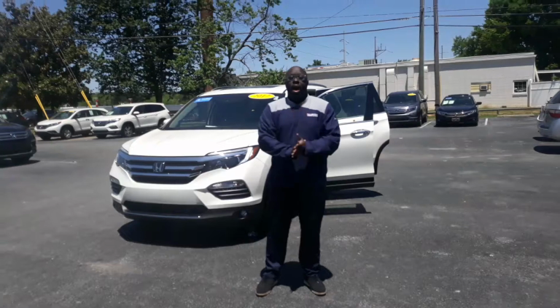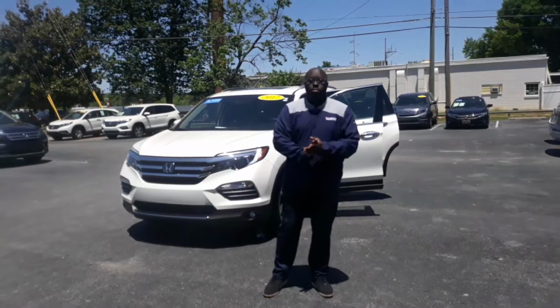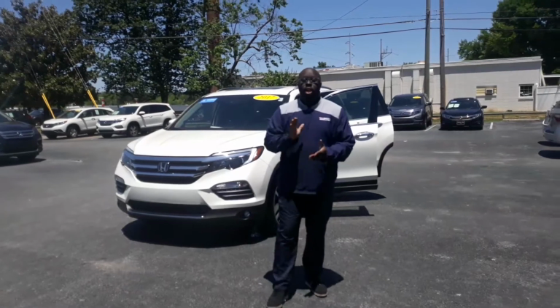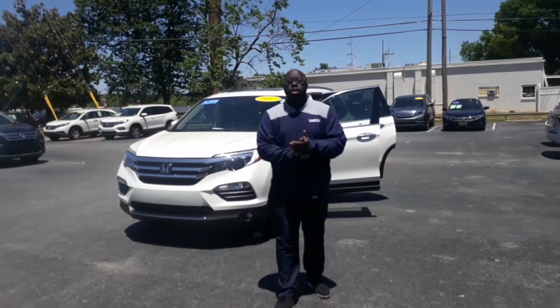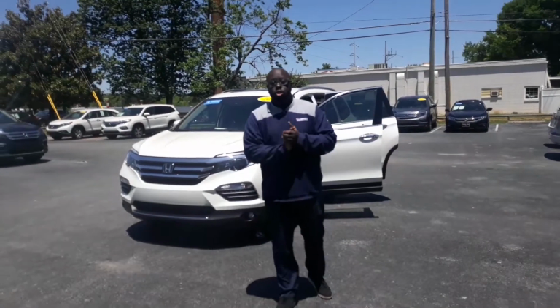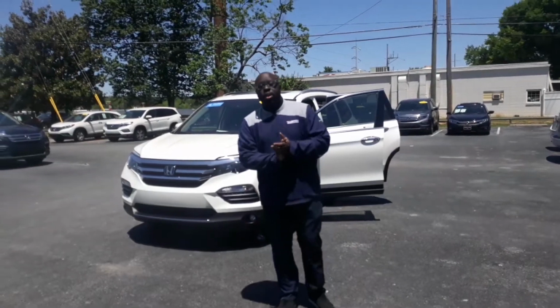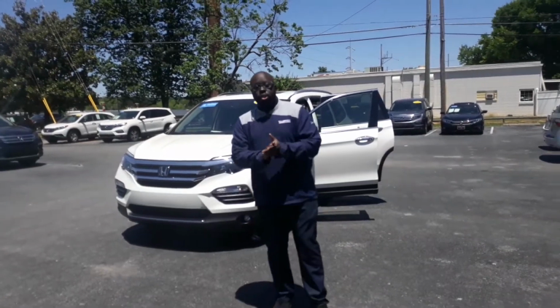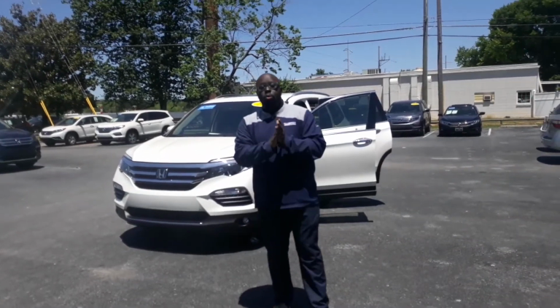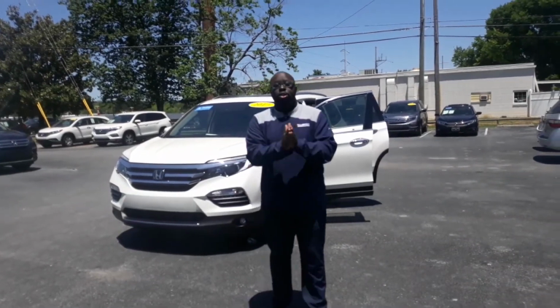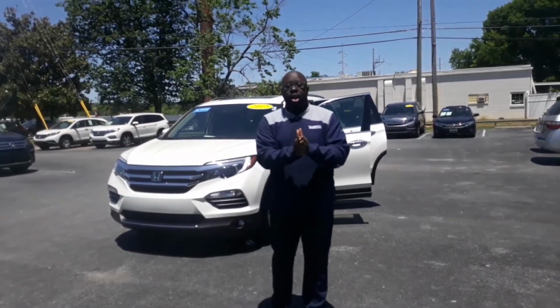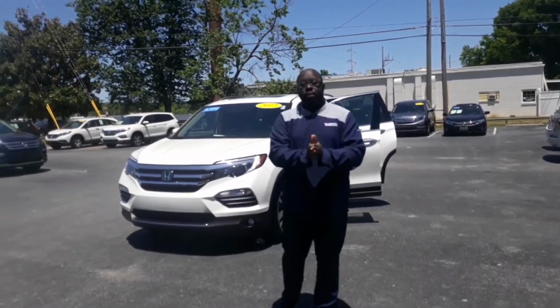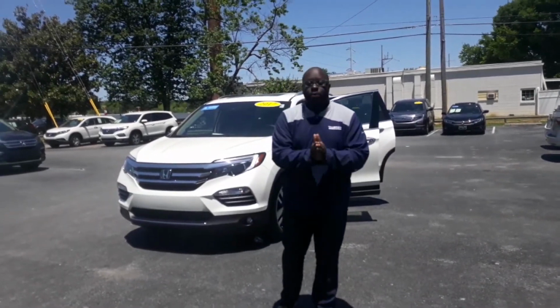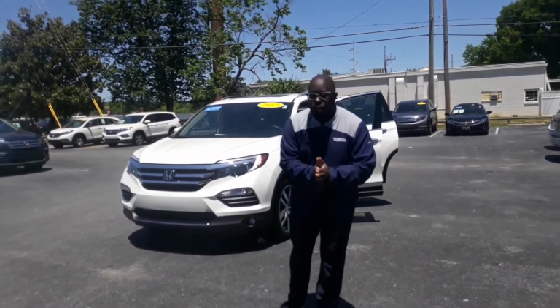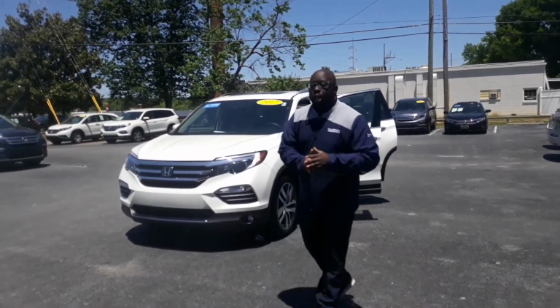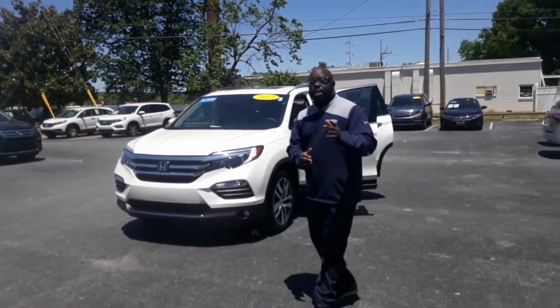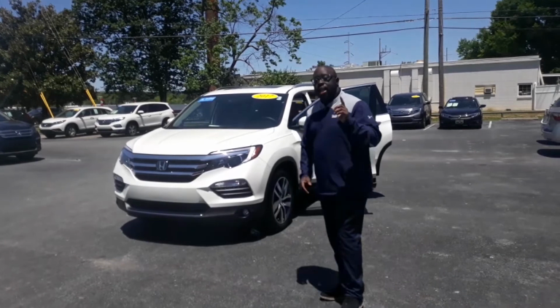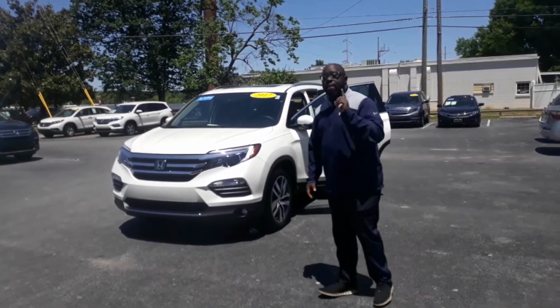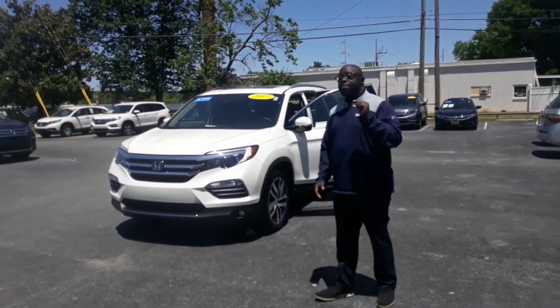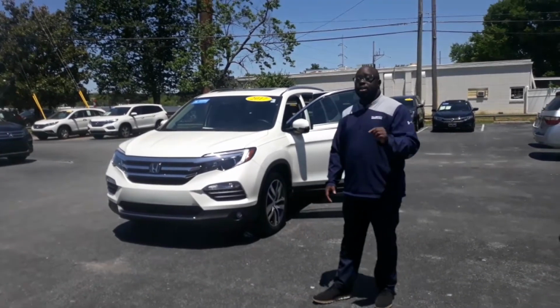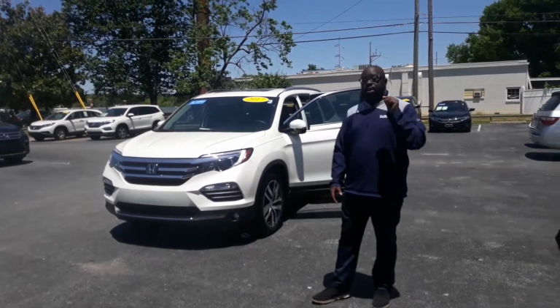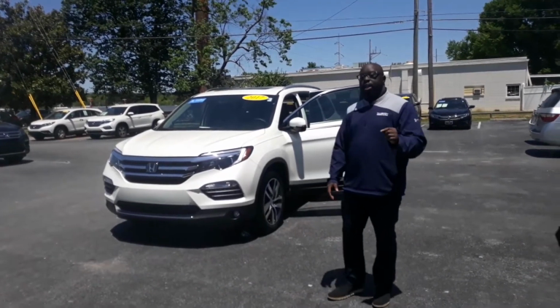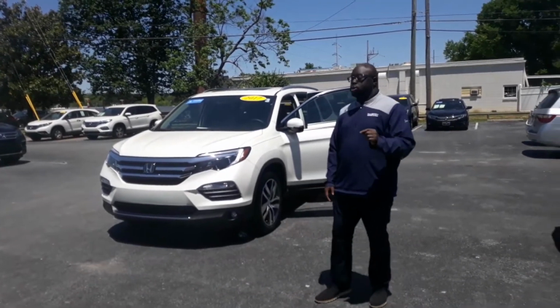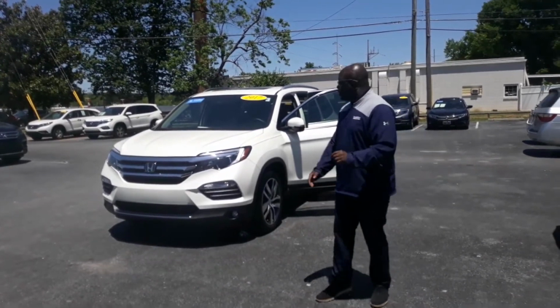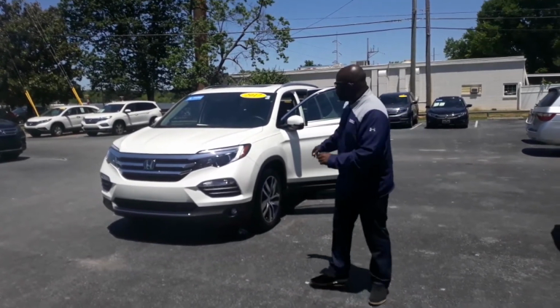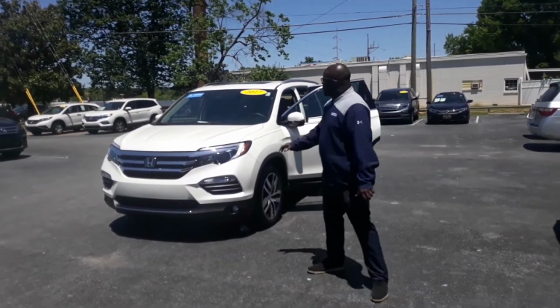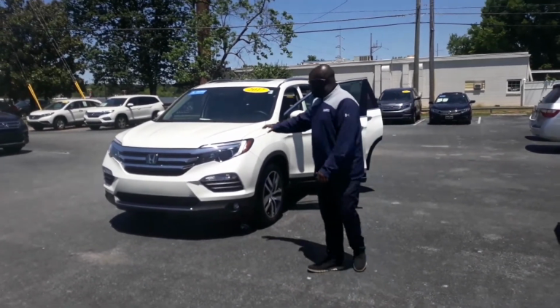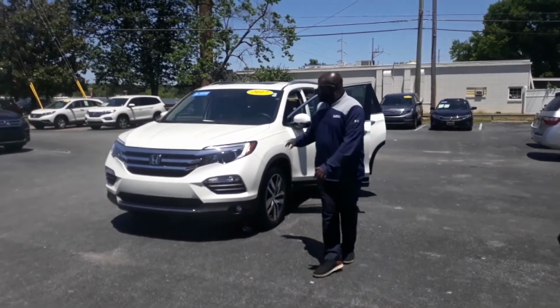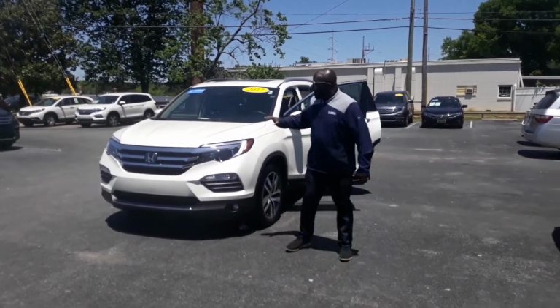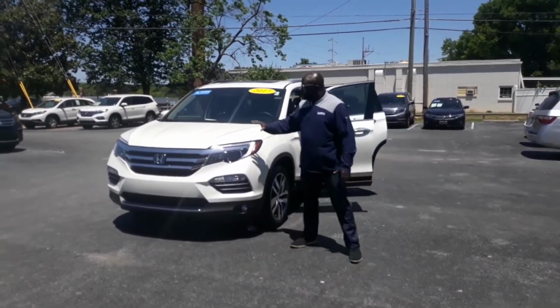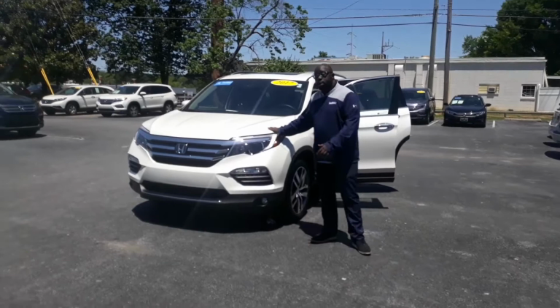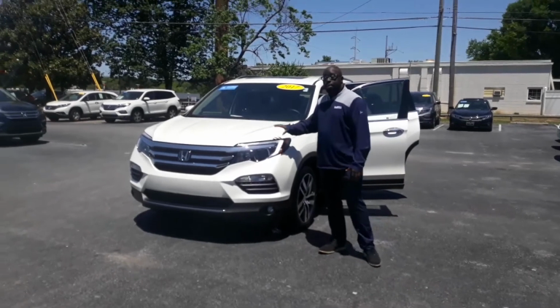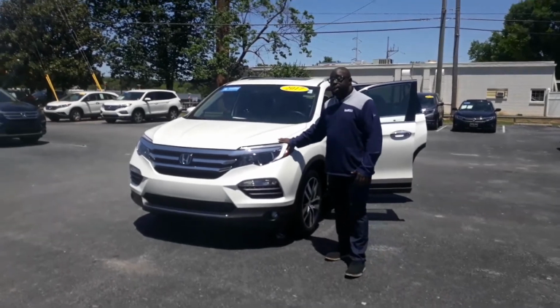I want to shoot you a quick video to let you know what I do have here available for you. I did have a pilot that fit exactly what you were looking for. This is a Tori pilot here.